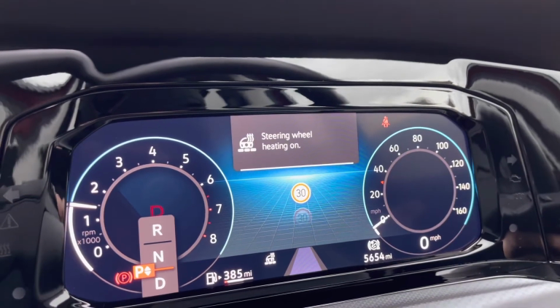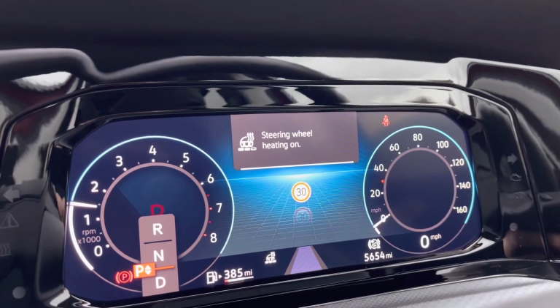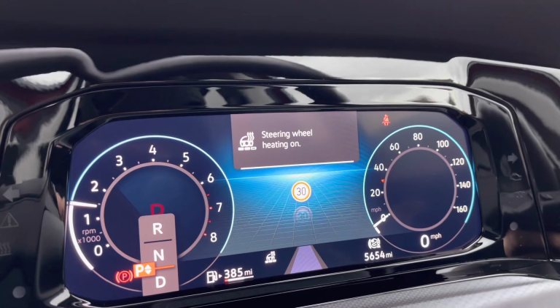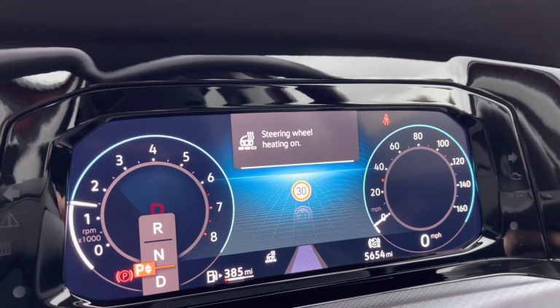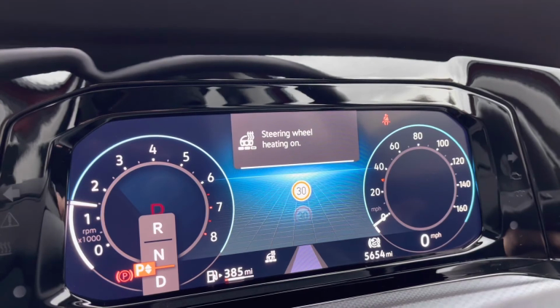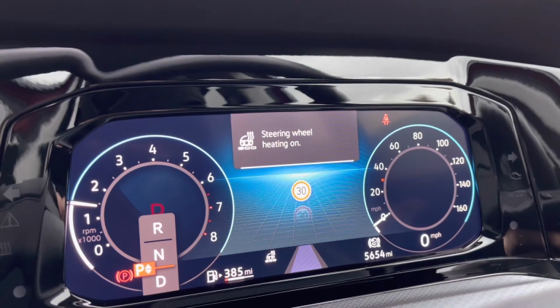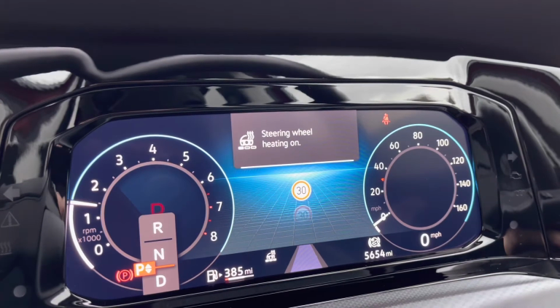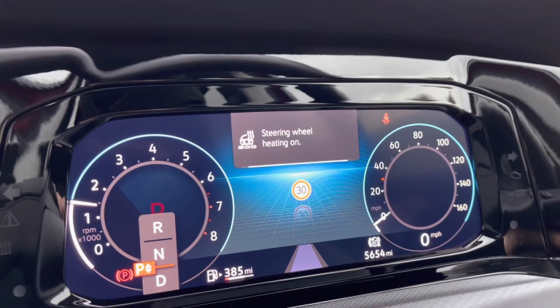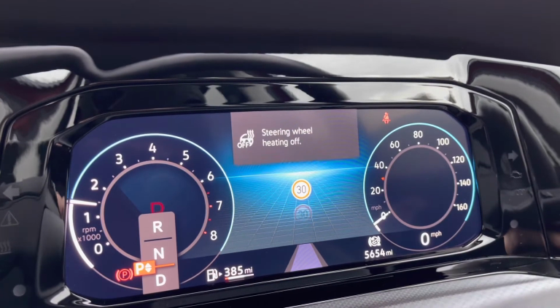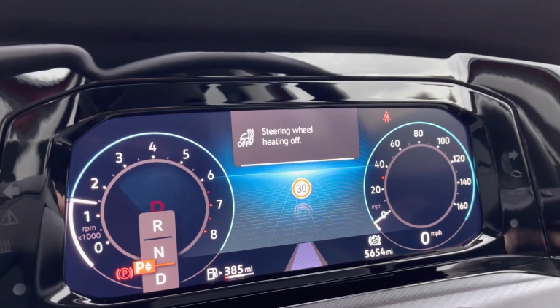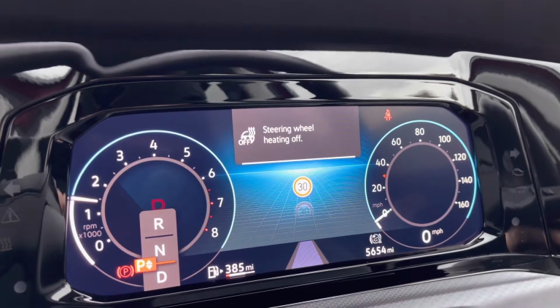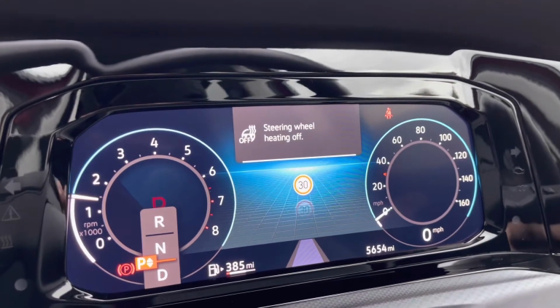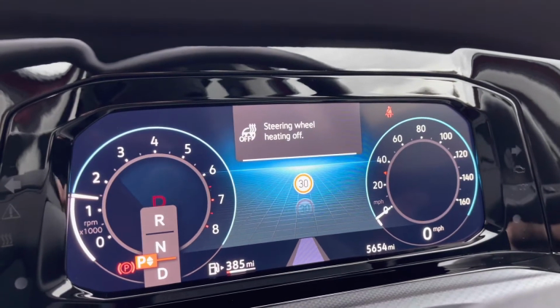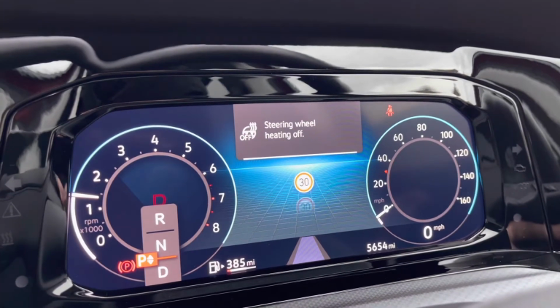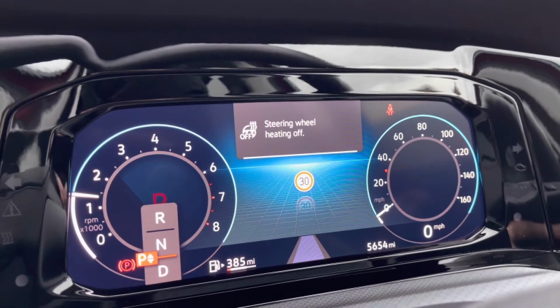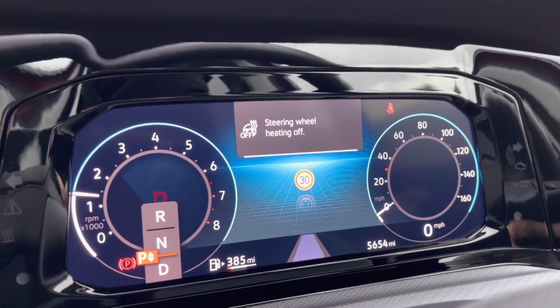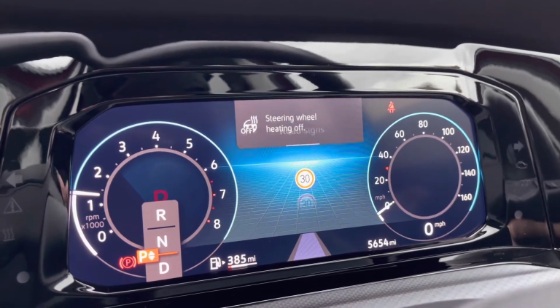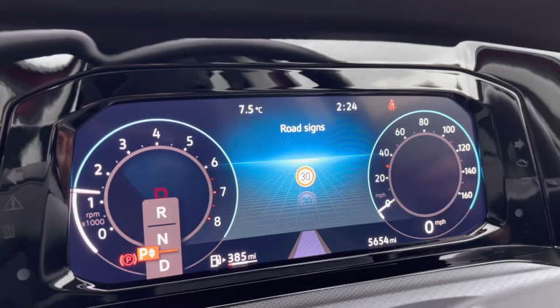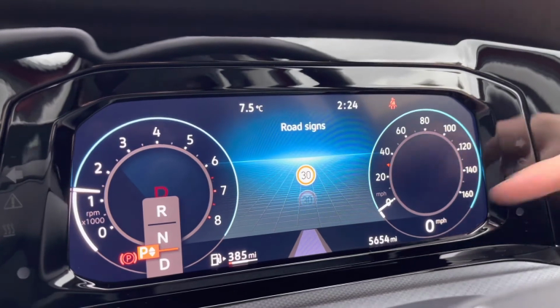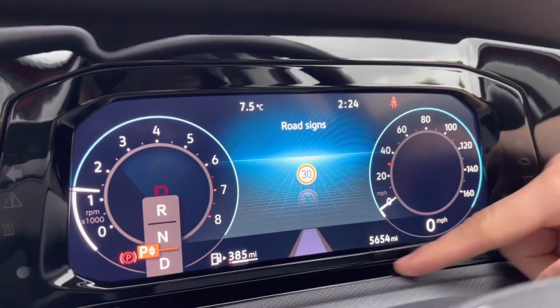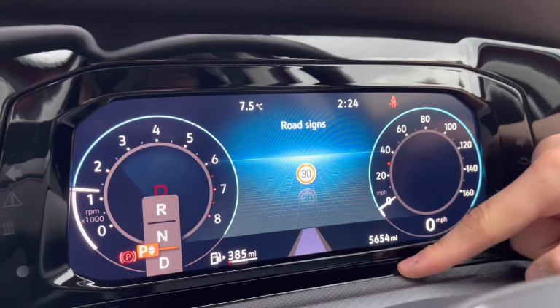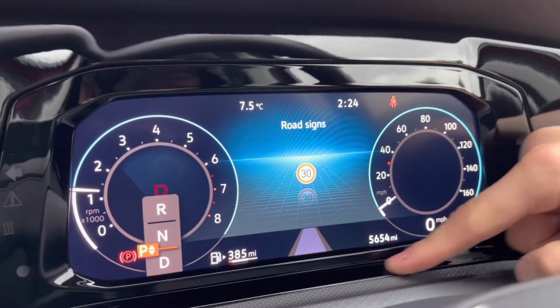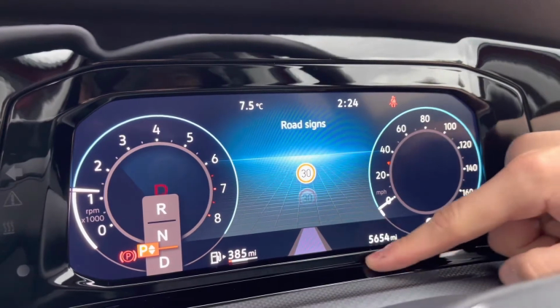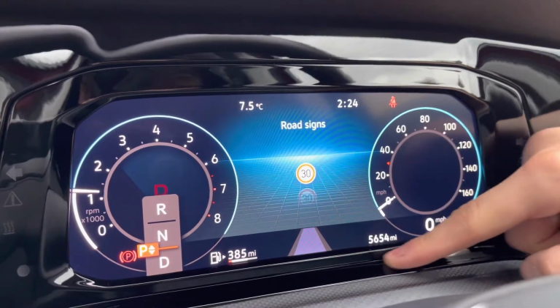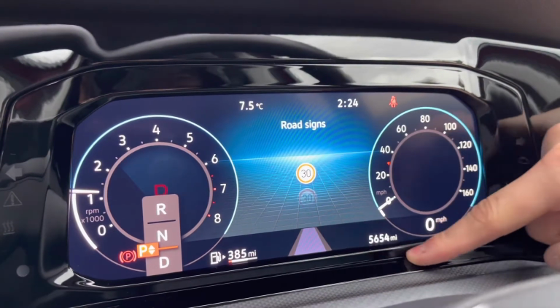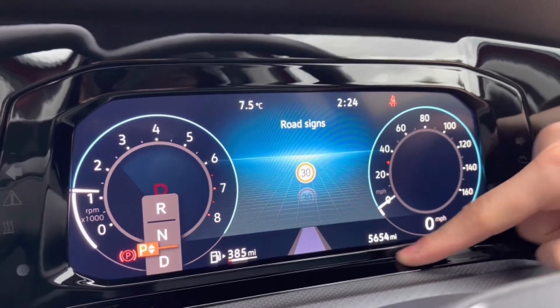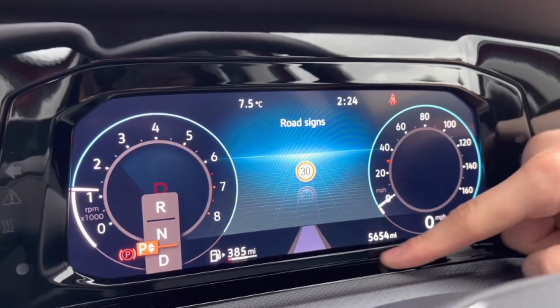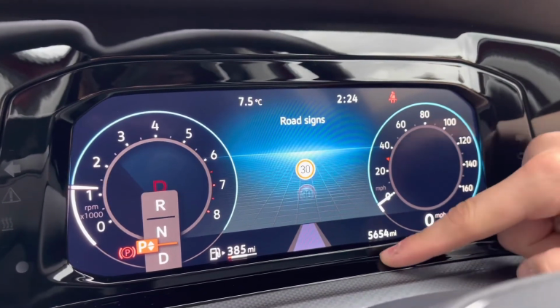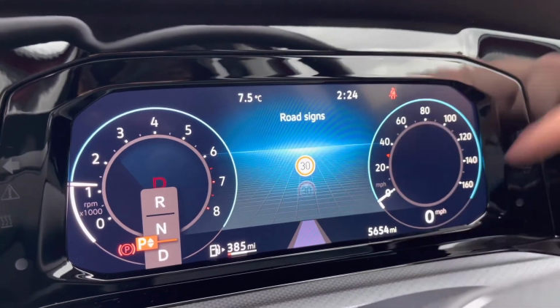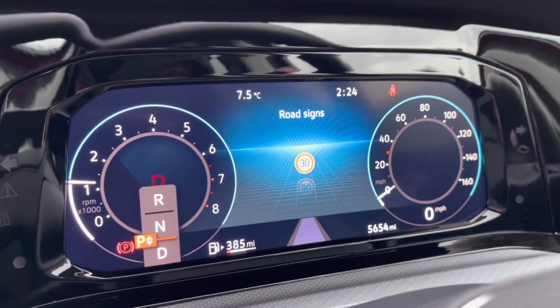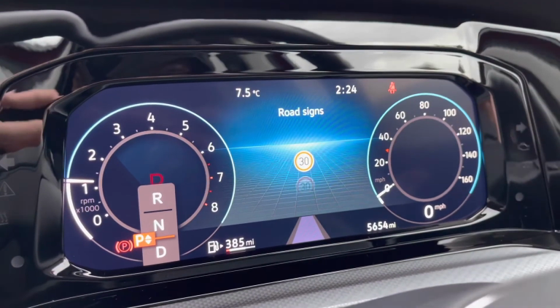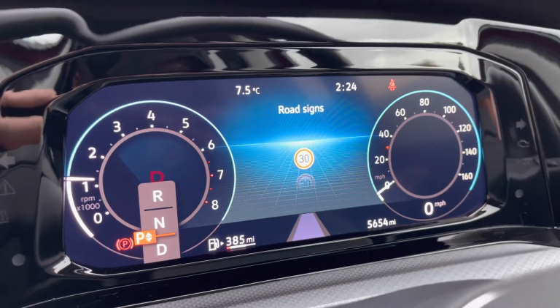You have a heated steering wheel with three different heat intensities to choose from, offering a cosier winter experience. As you can see, there are 5,654 miles on the clock, but this is due to rise as the car is currently being used as a demonstrator.